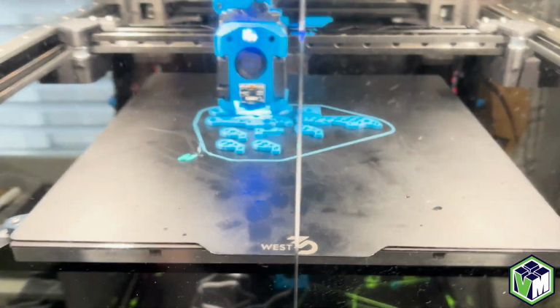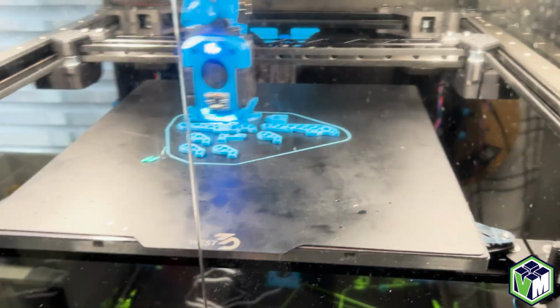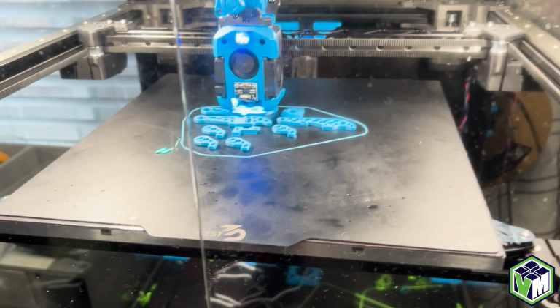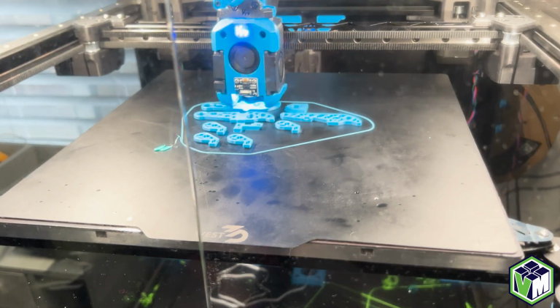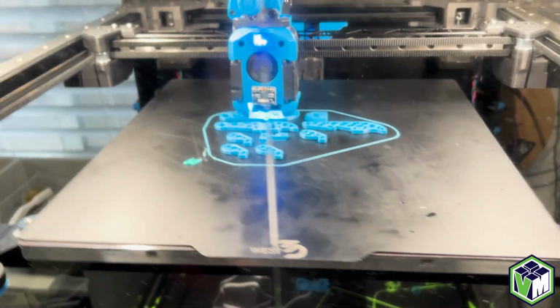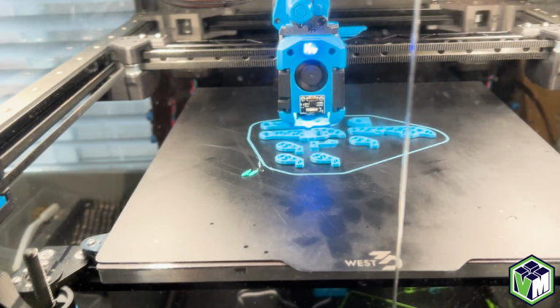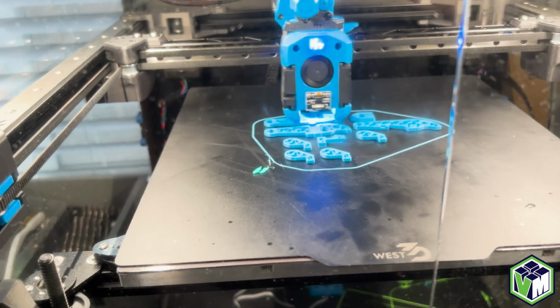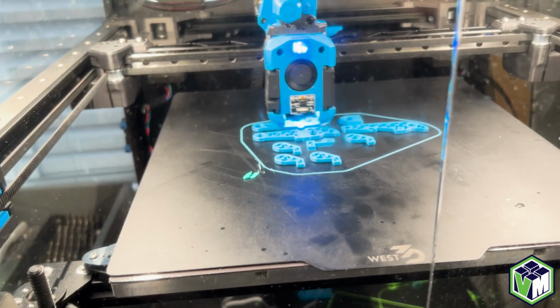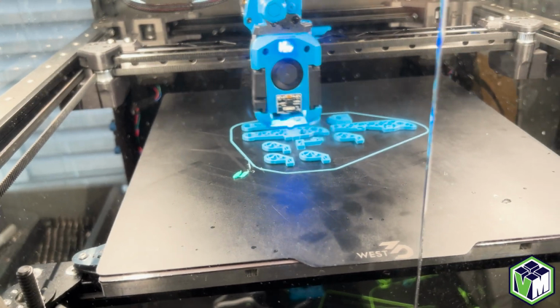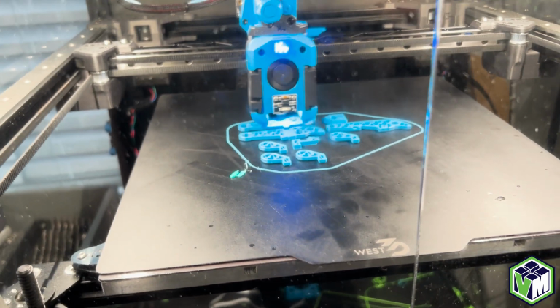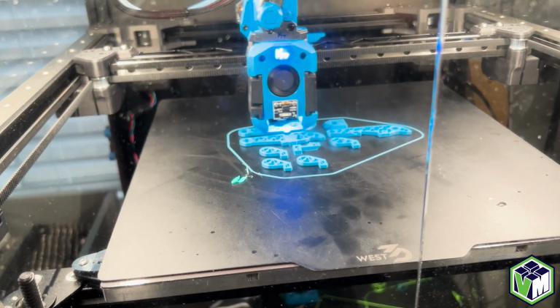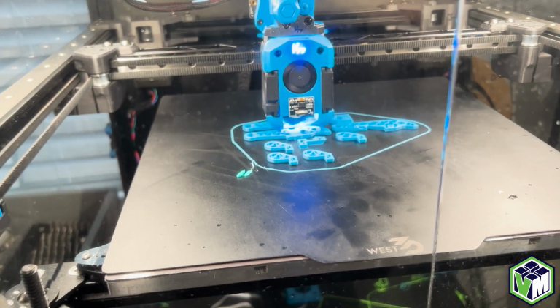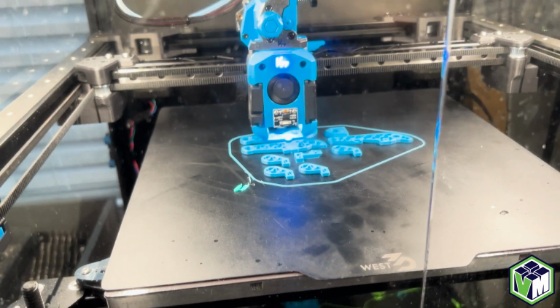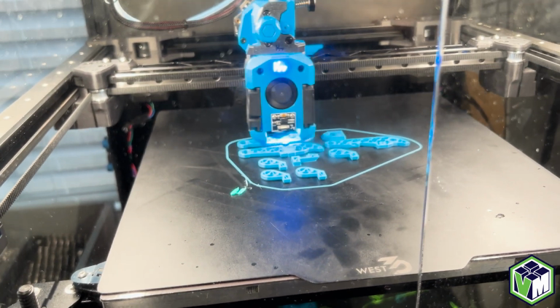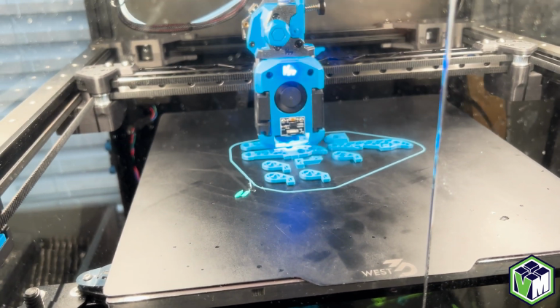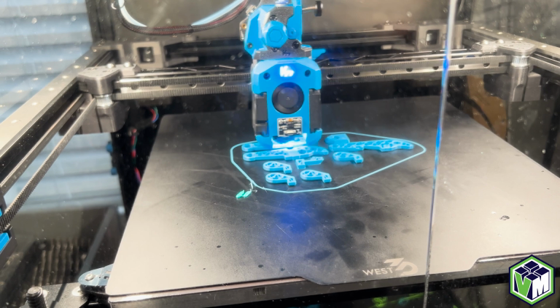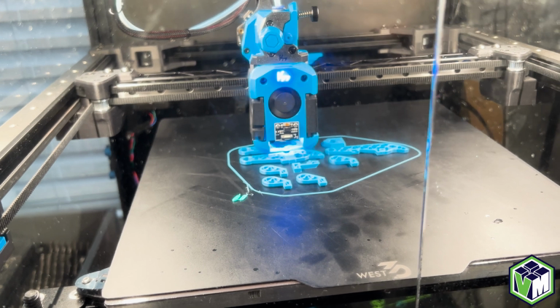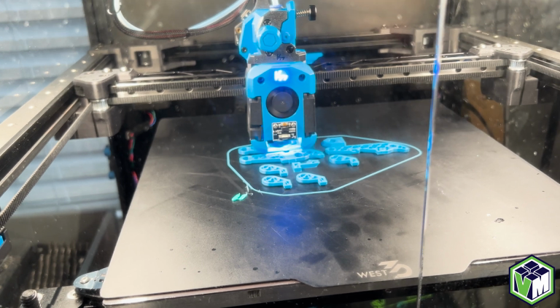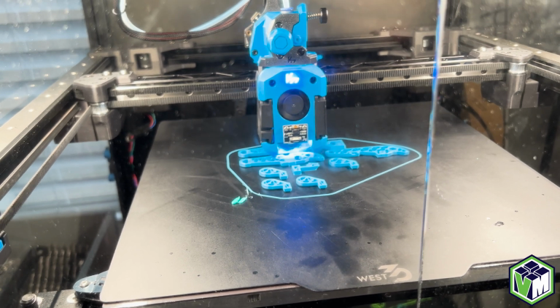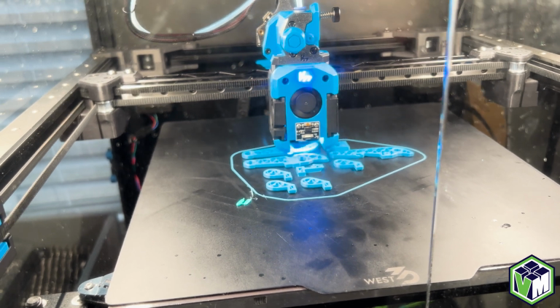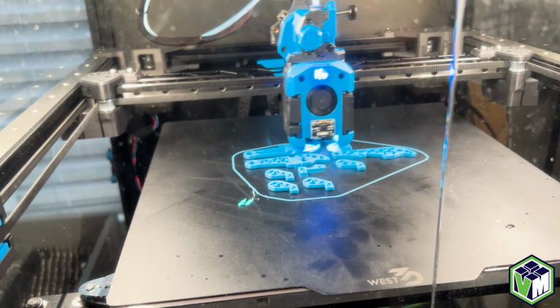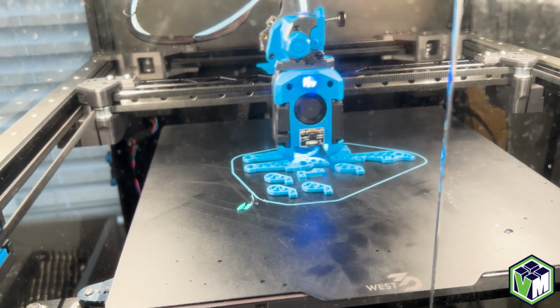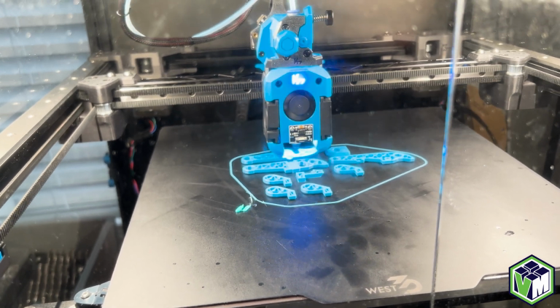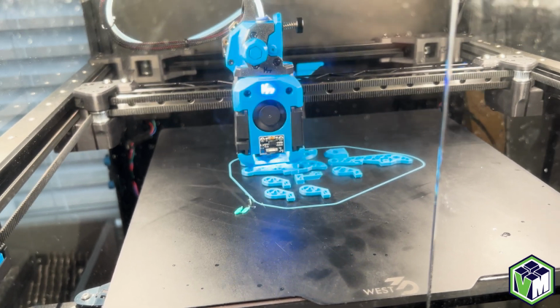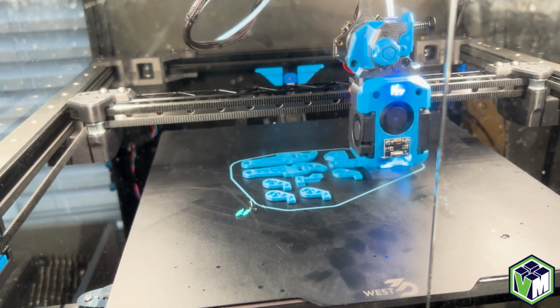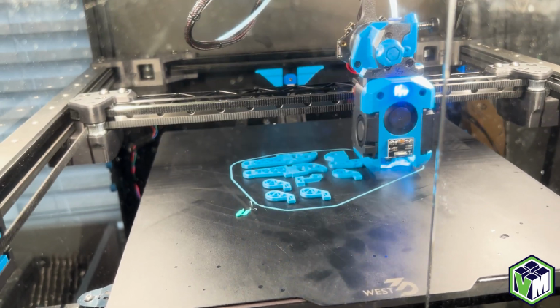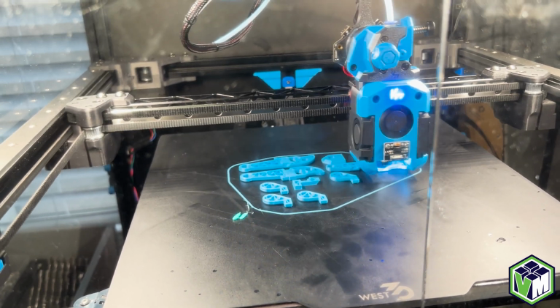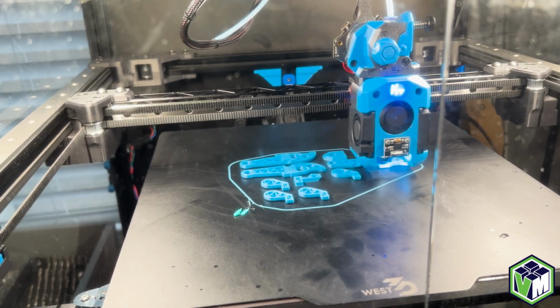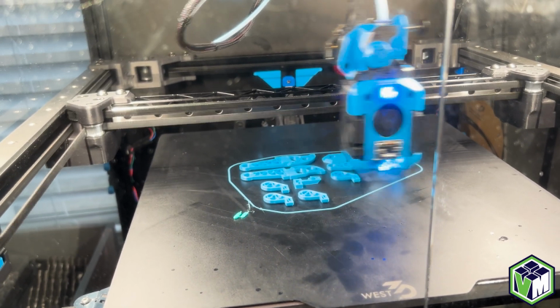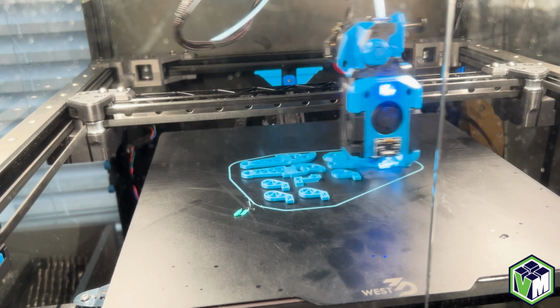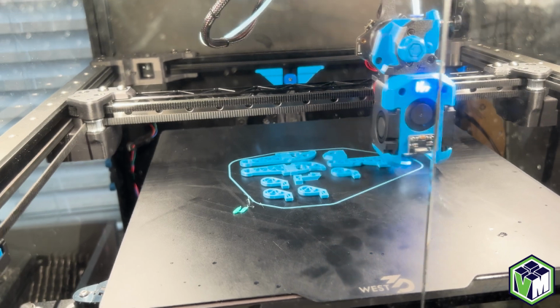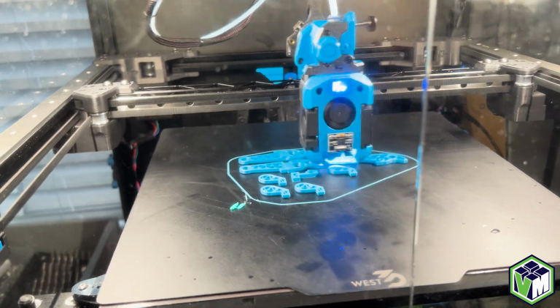One of the things that I like to do is real world printing. Cubes are great and all, but real world printing definitely helps out because you're able to see exactly what's going on at different stages of the print.